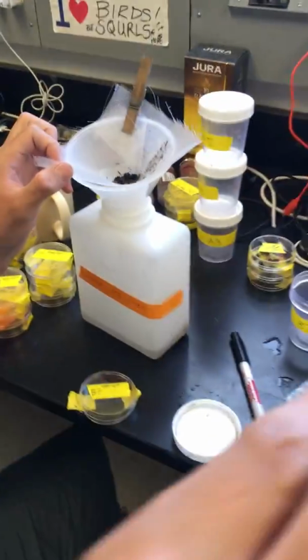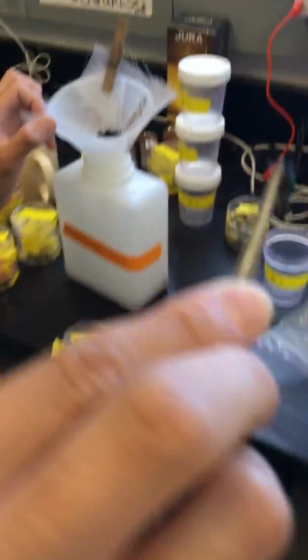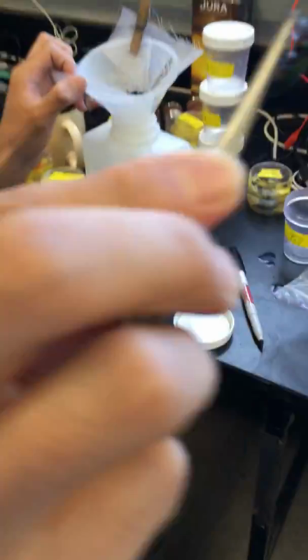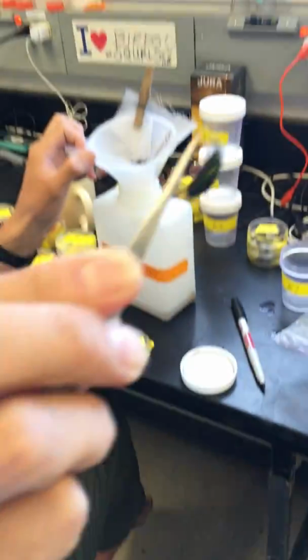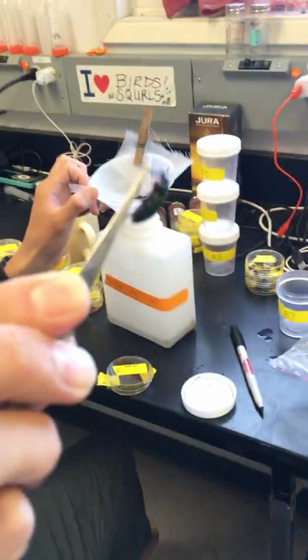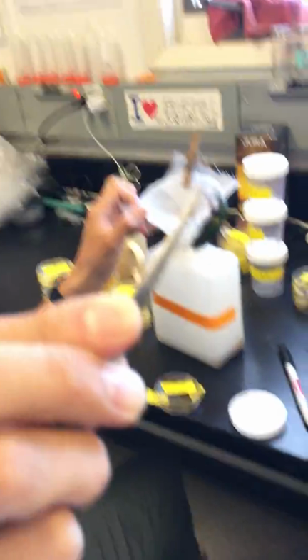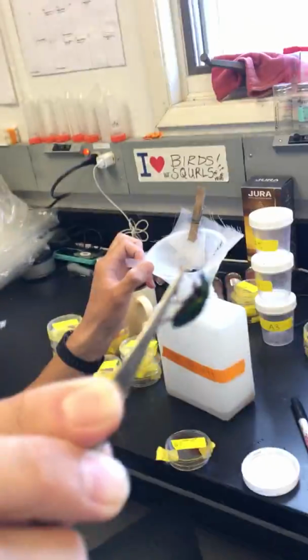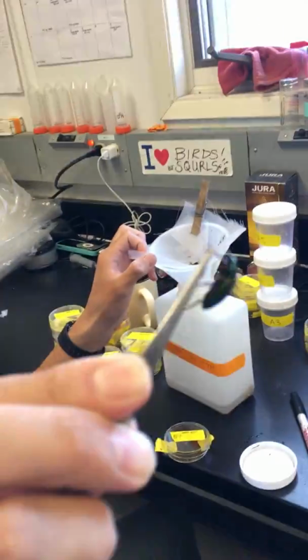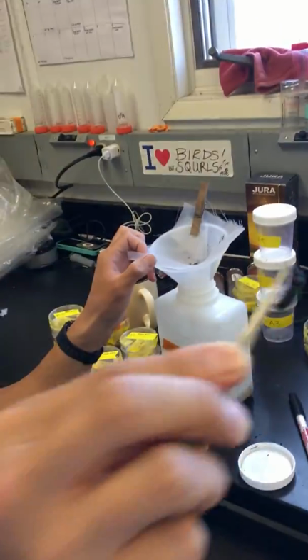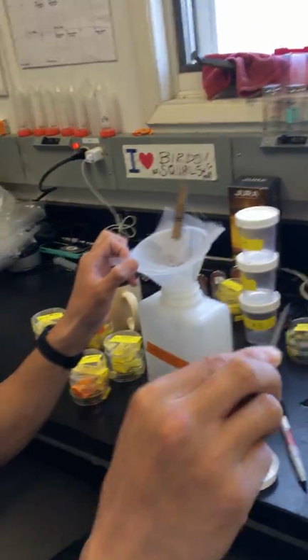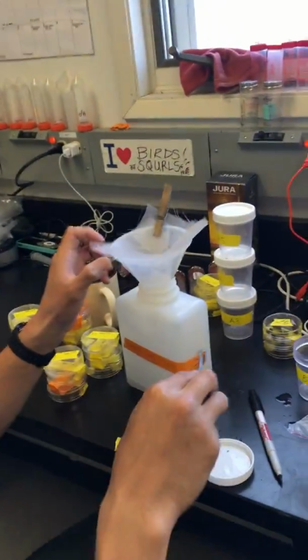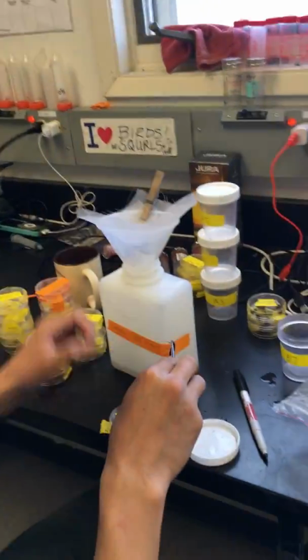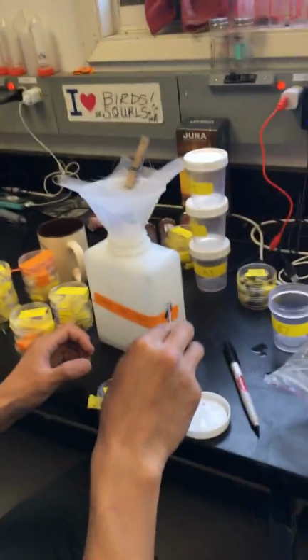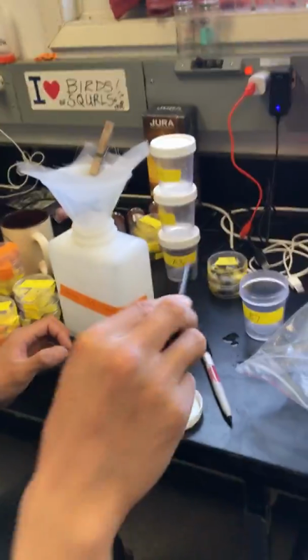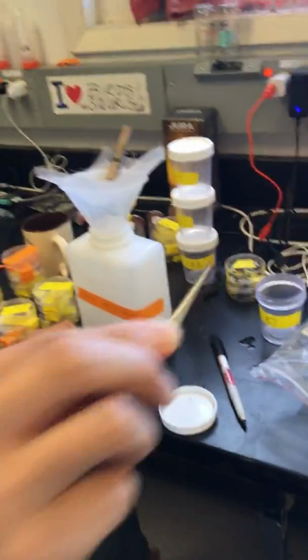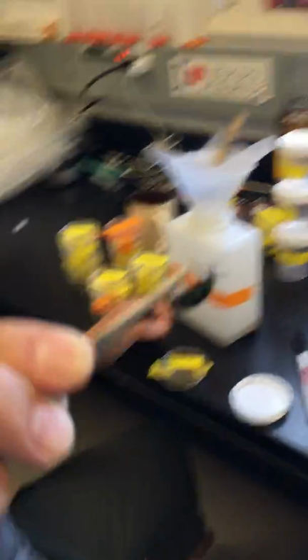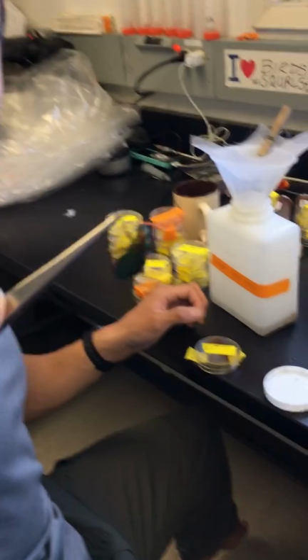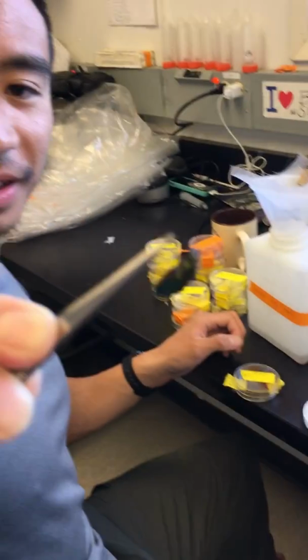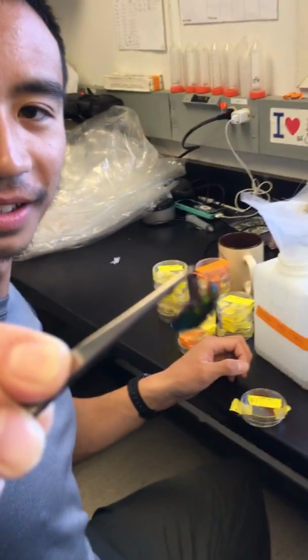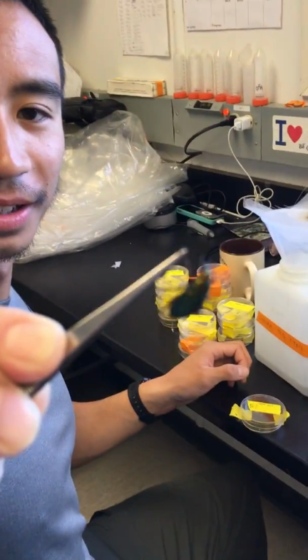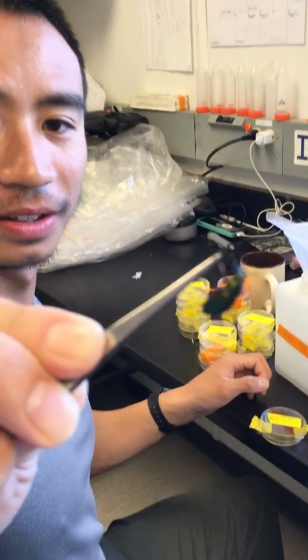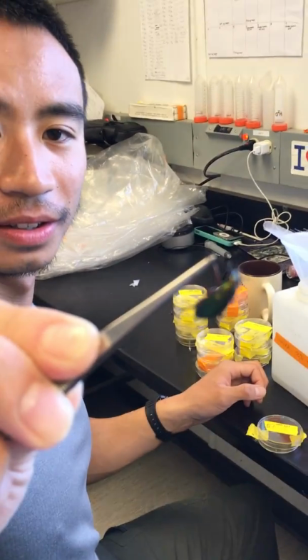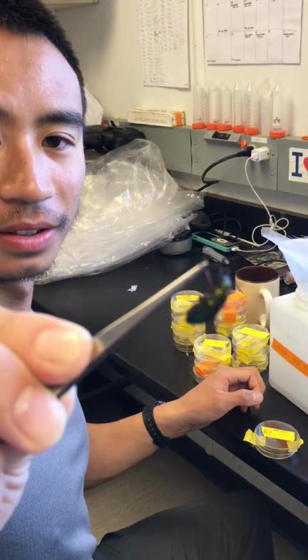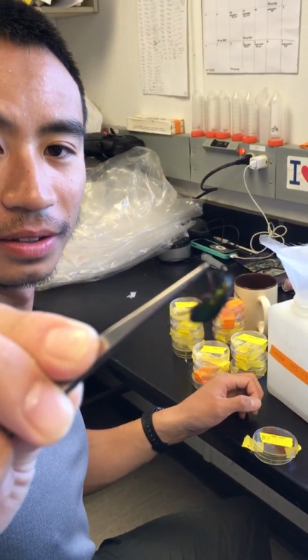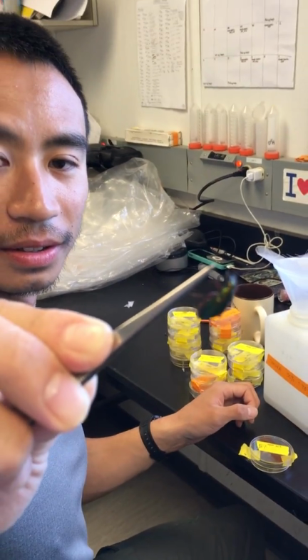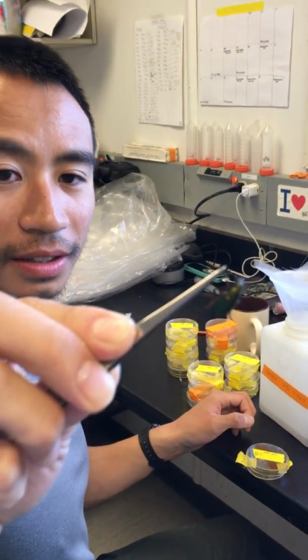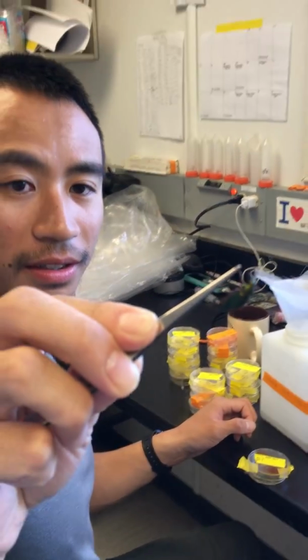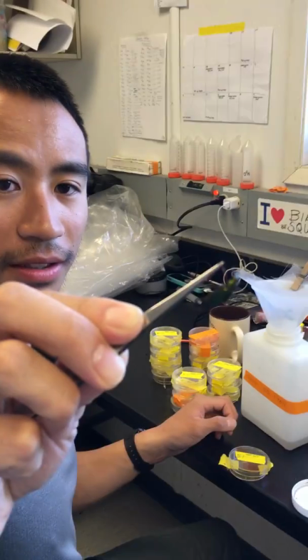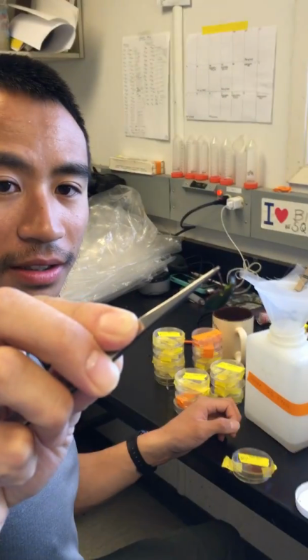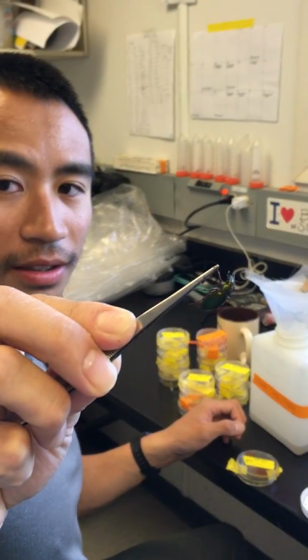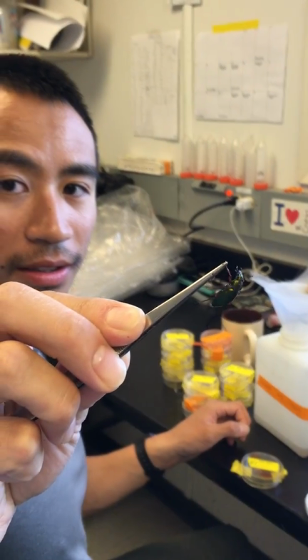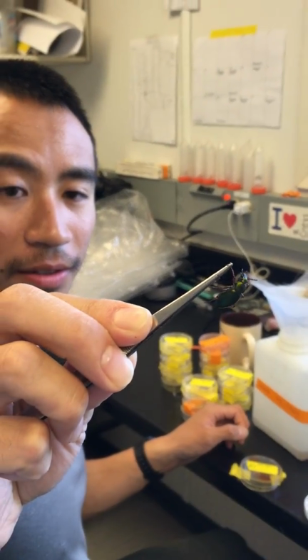Like this one. Okay, wait — sorry, focusing. Cool.